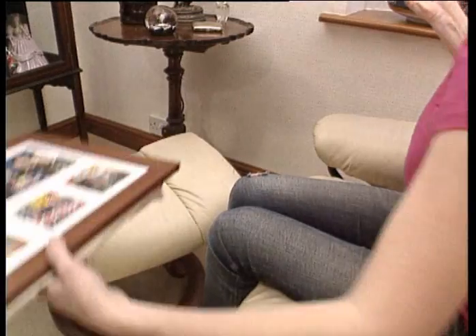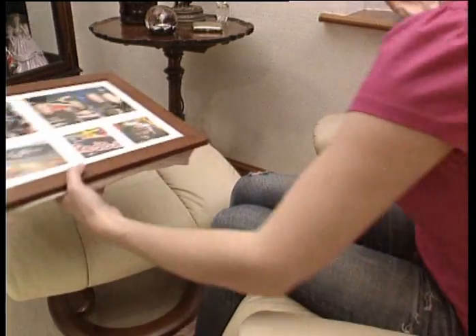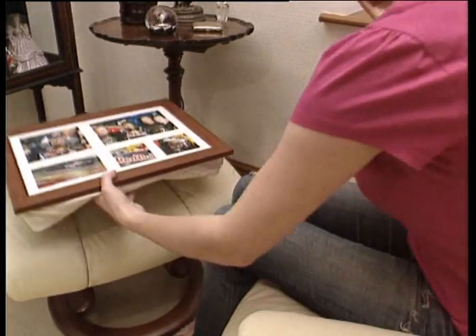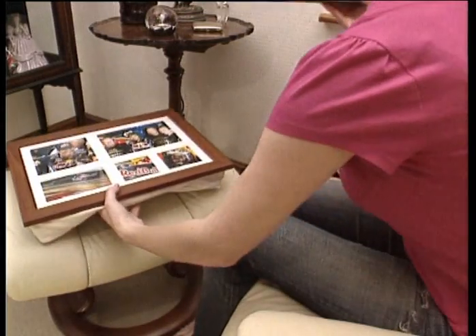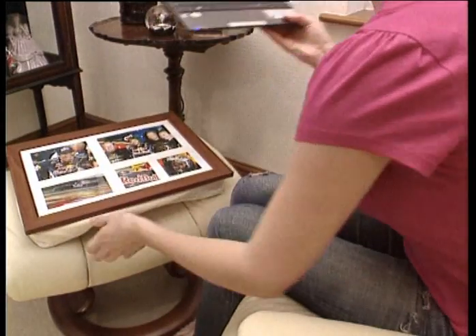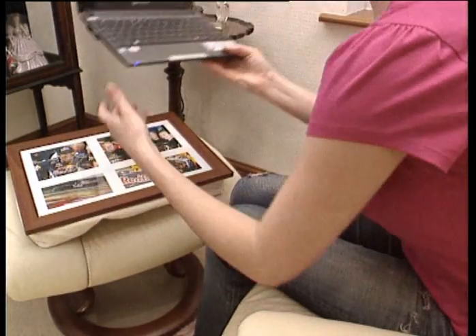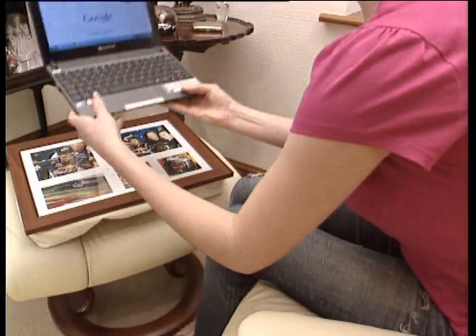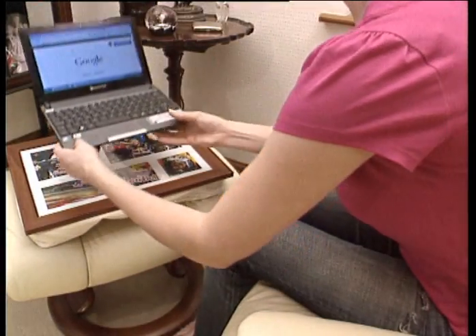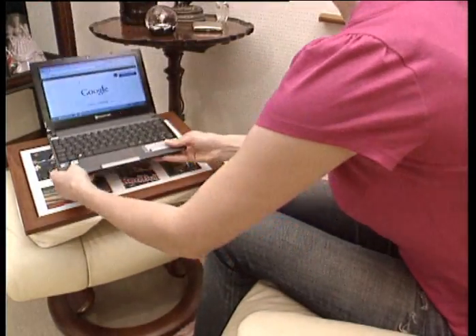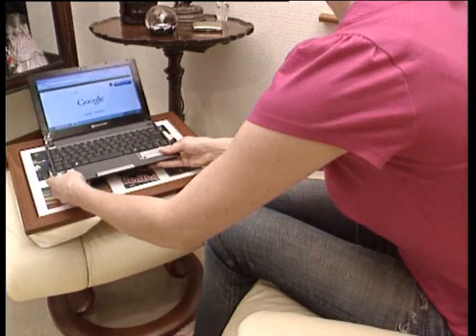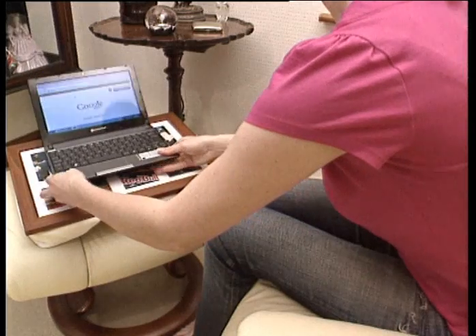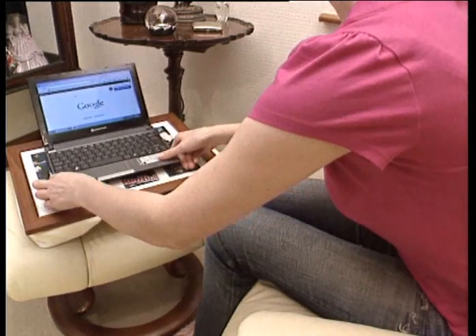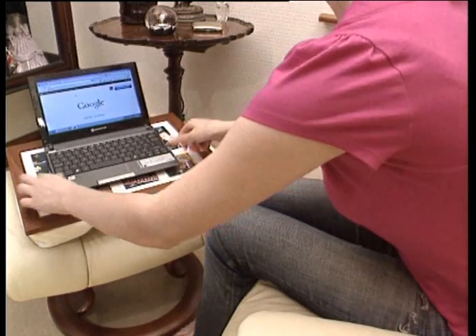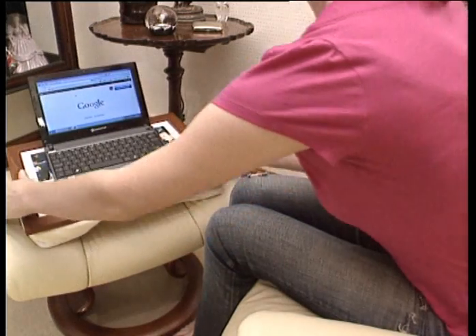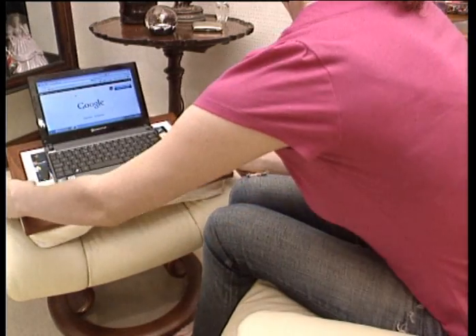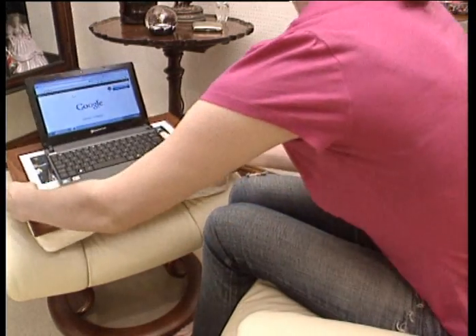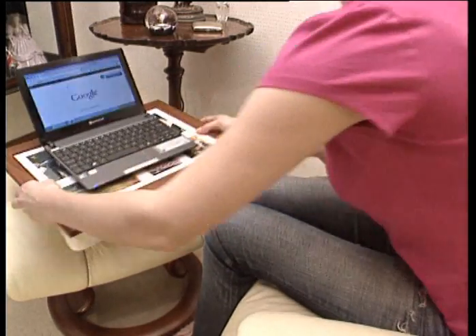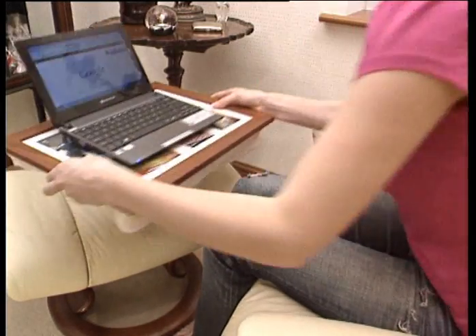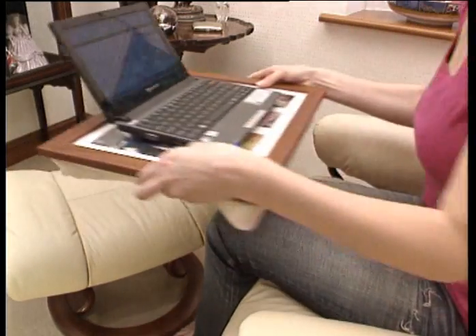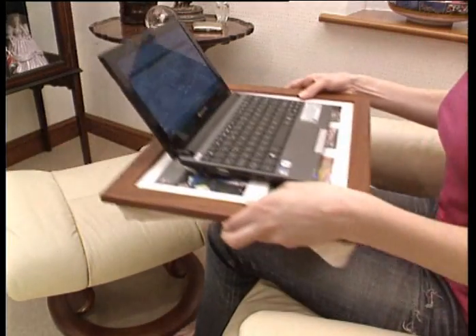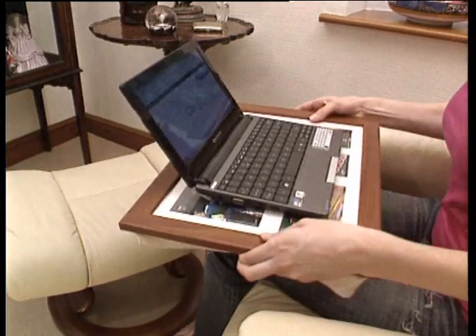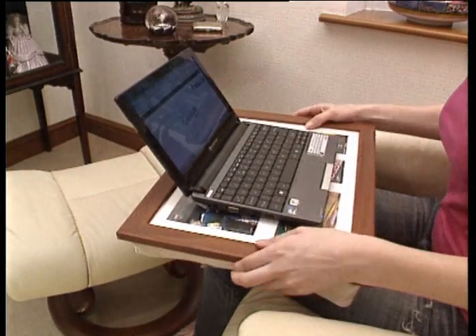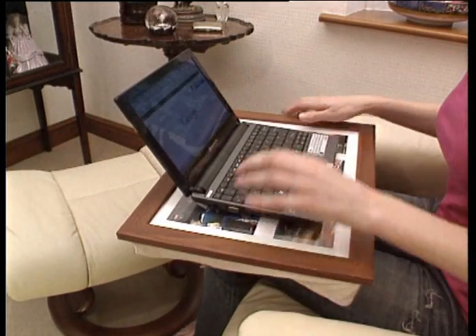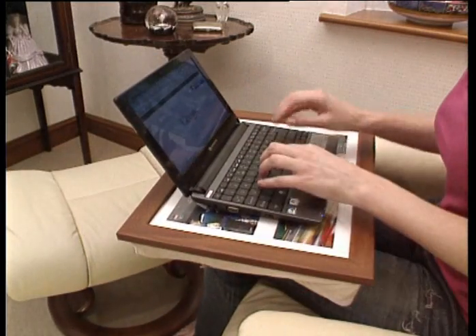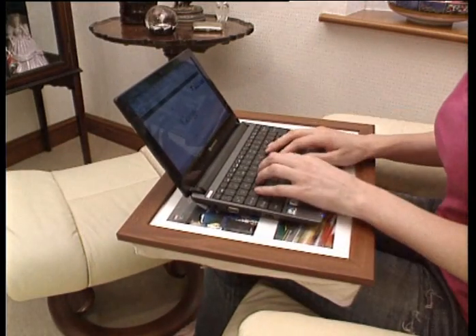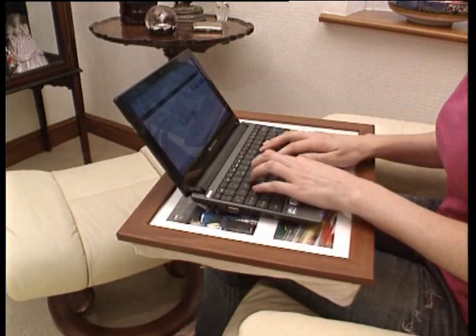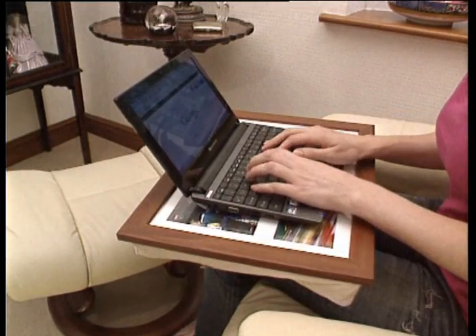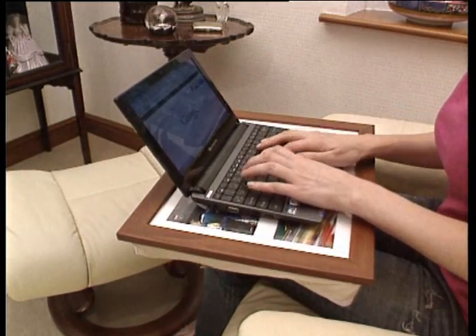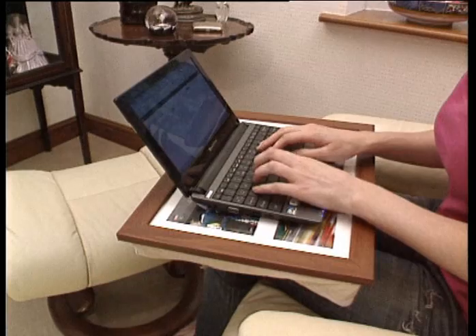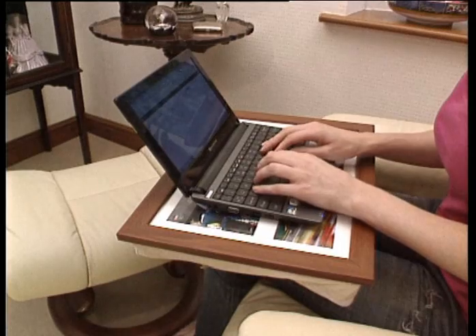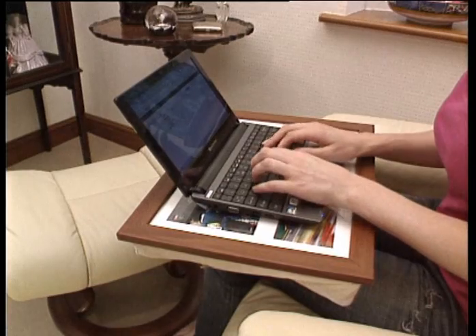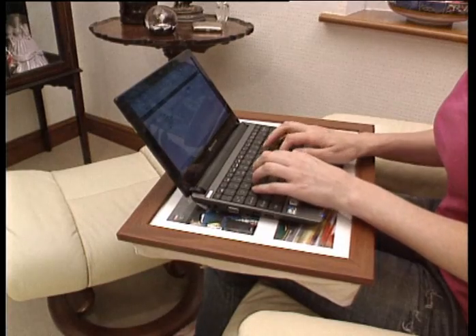Prevent laptops from overheating and use your Laptray for sending emails, web browsing and typing documents without having to sit at a desk.